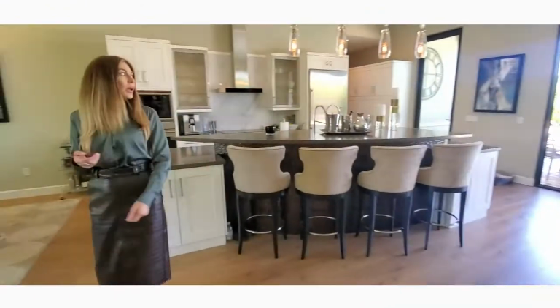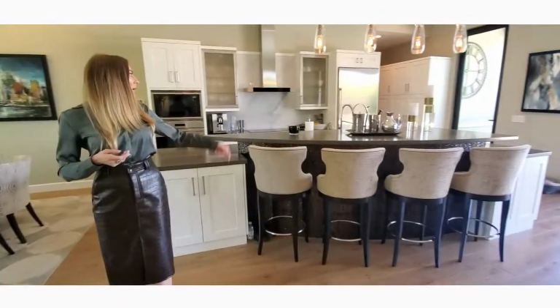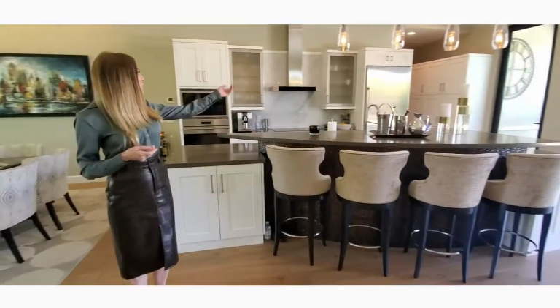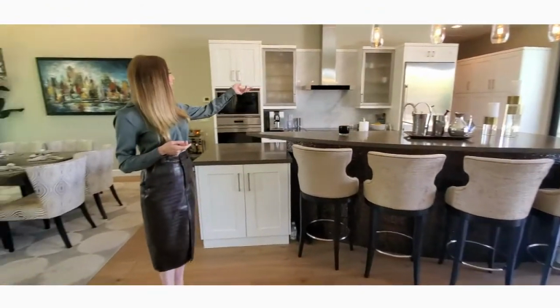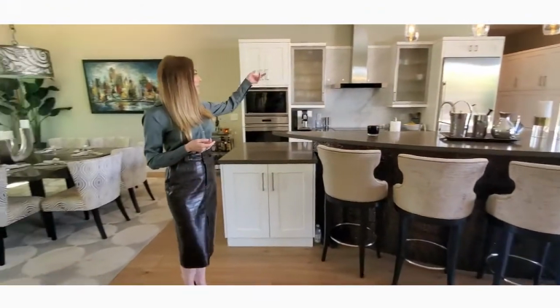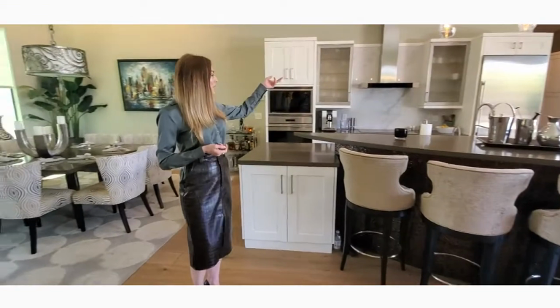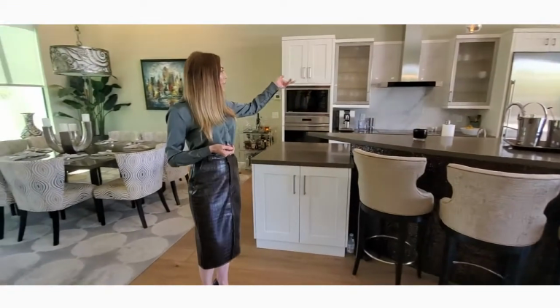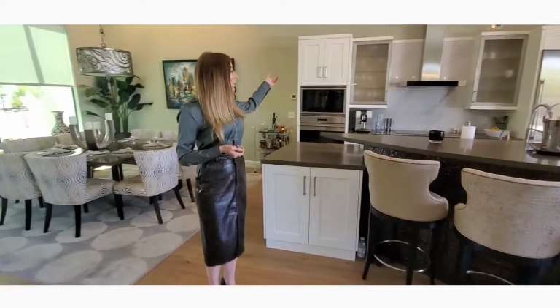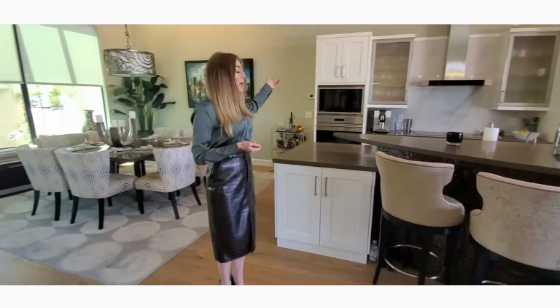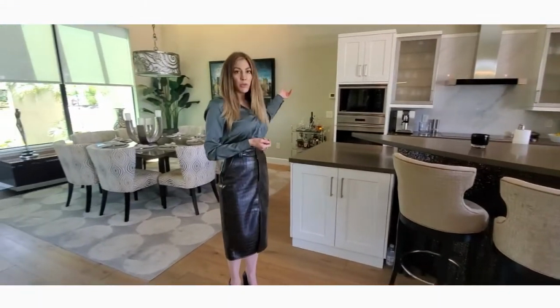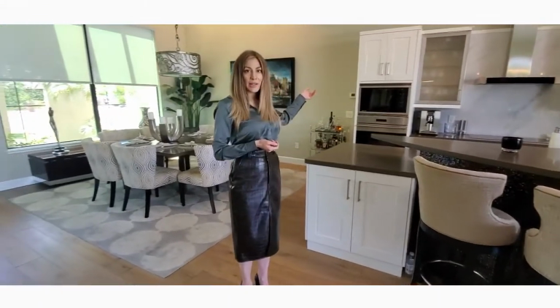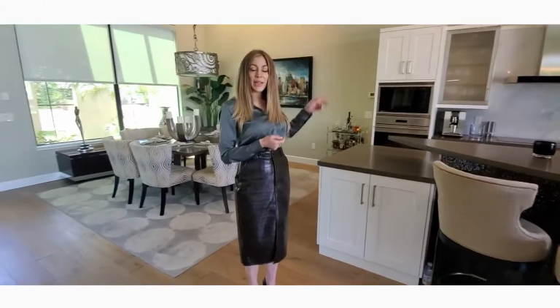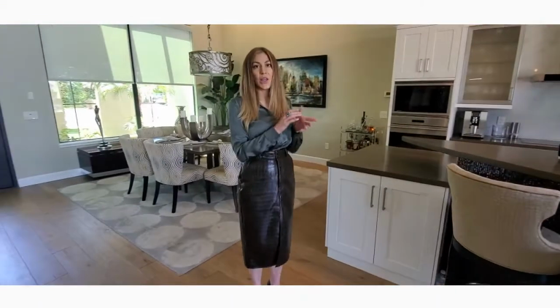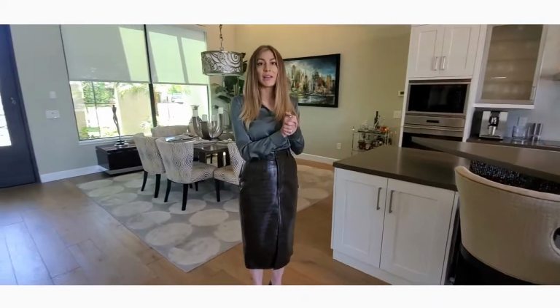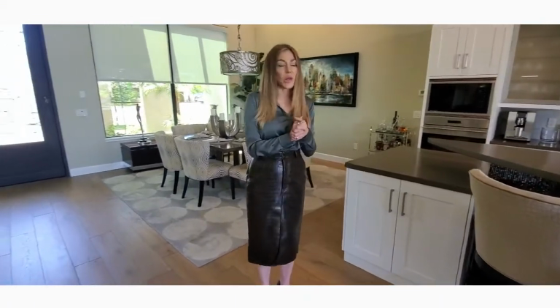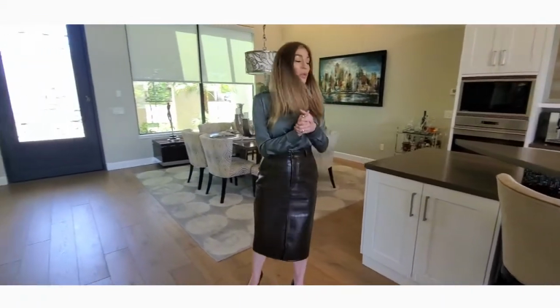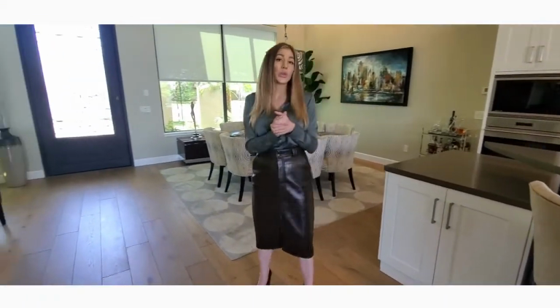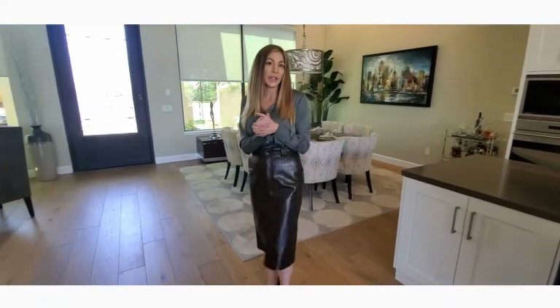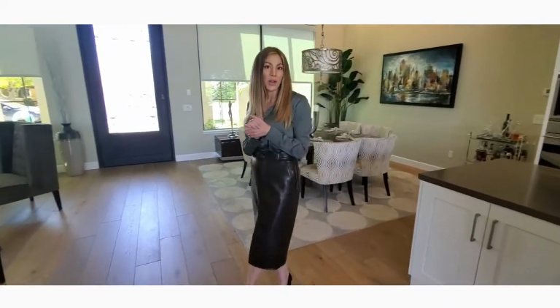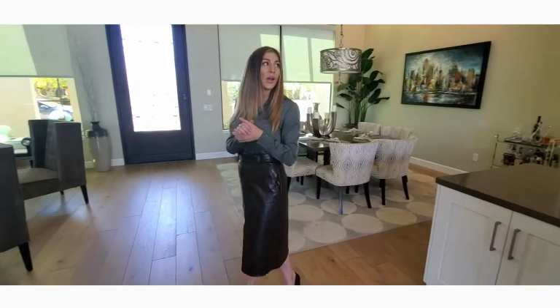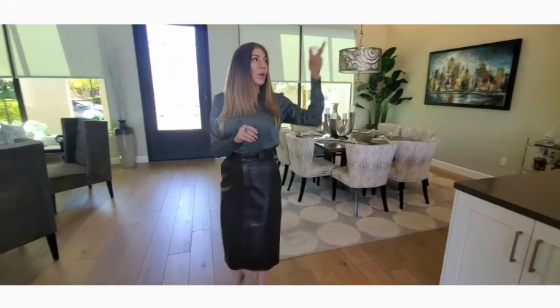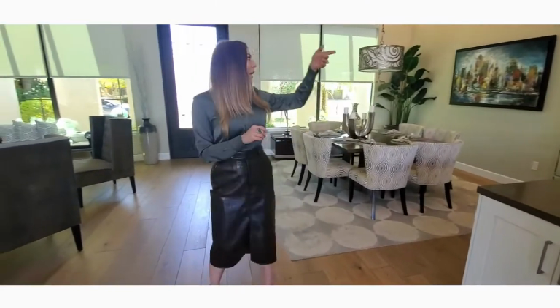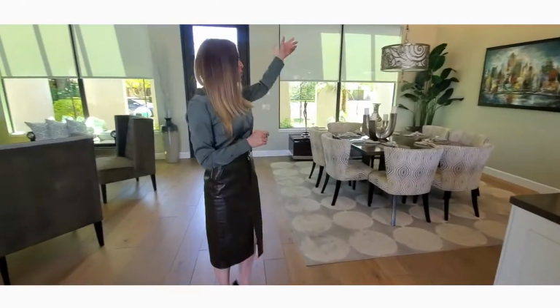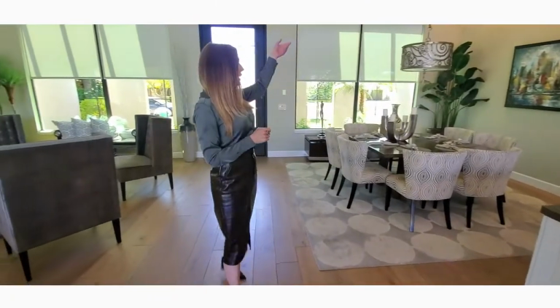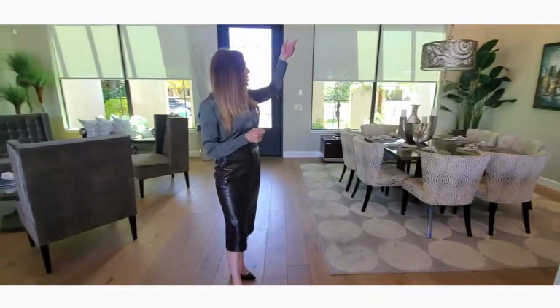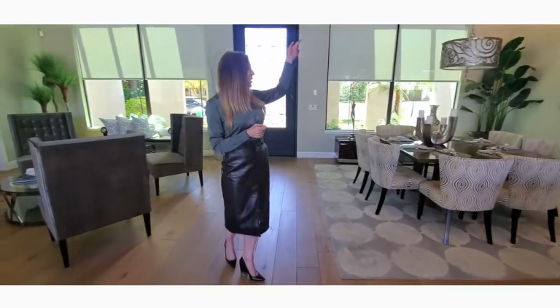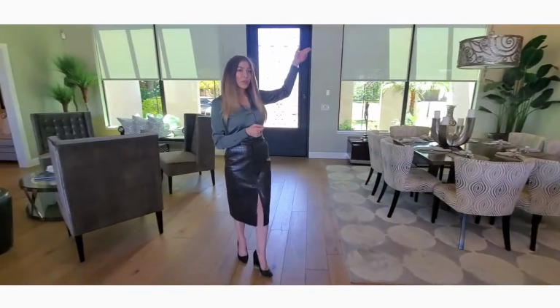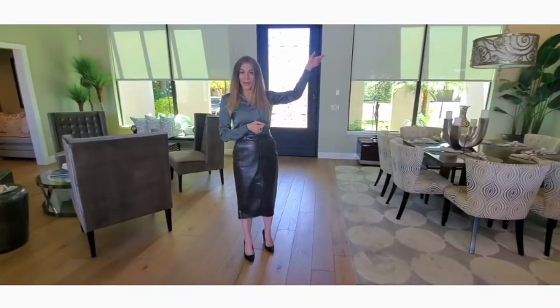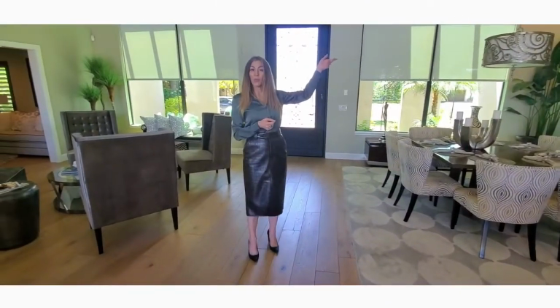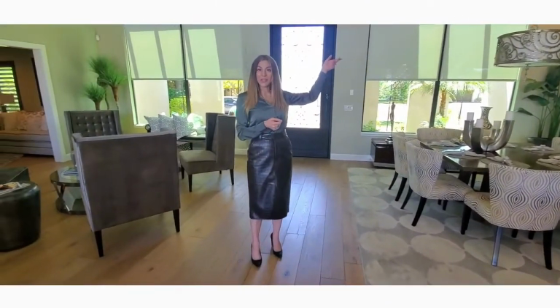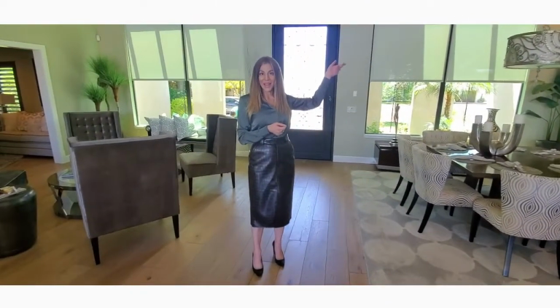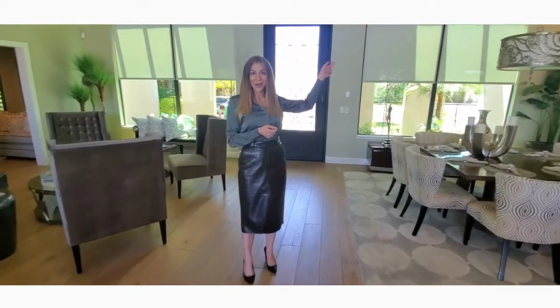In our kitchen we have Sub-Zero appliances and also a KitchenAid dishwasher that was just recently installed. We also have beautiful lighting features that are one of a kind that you won't be able to get anywhere else.